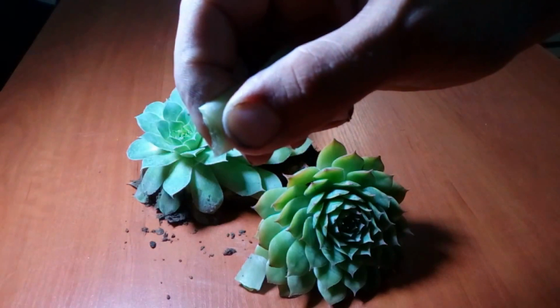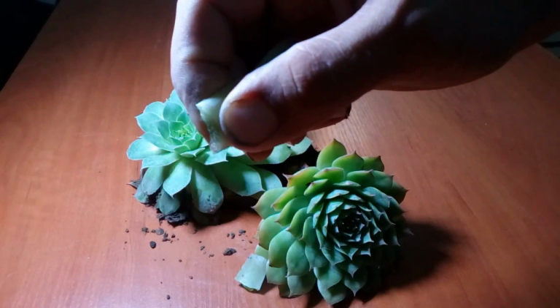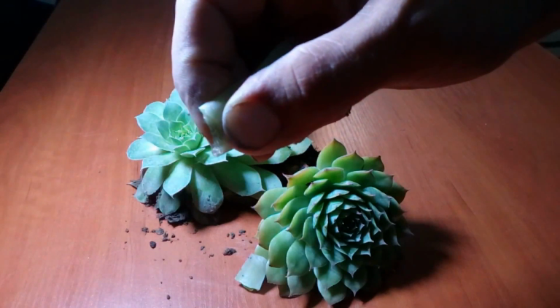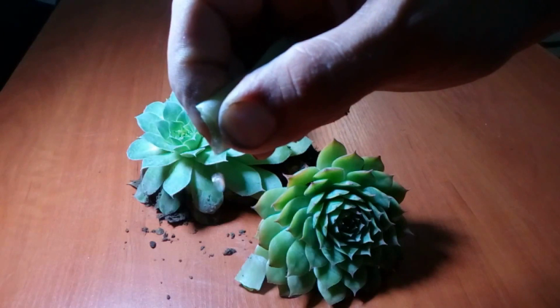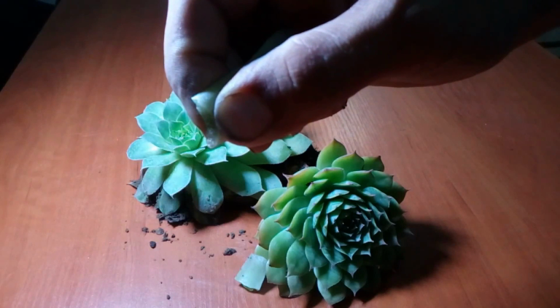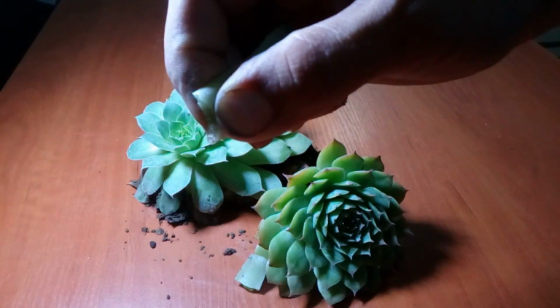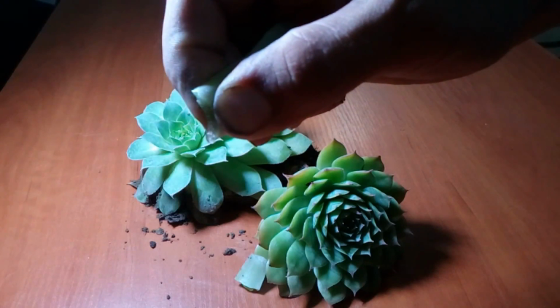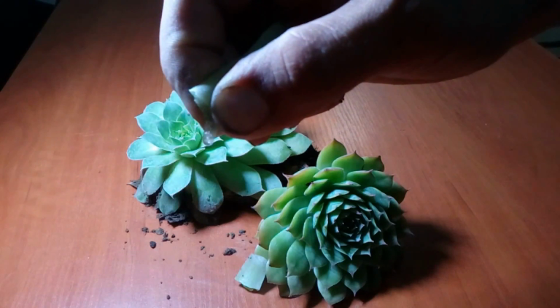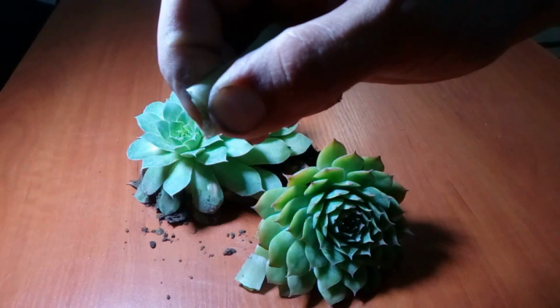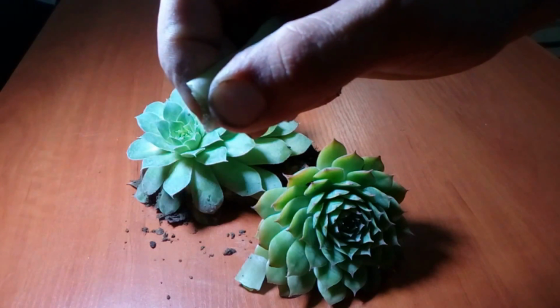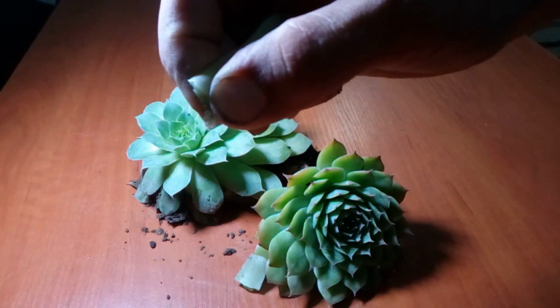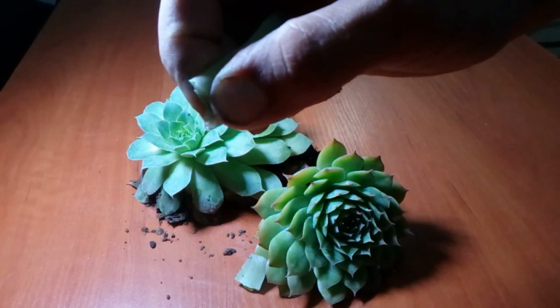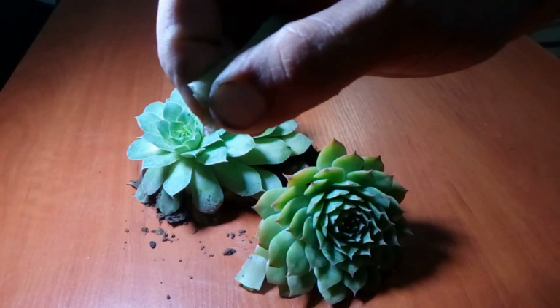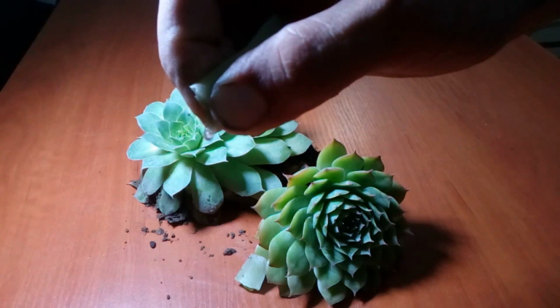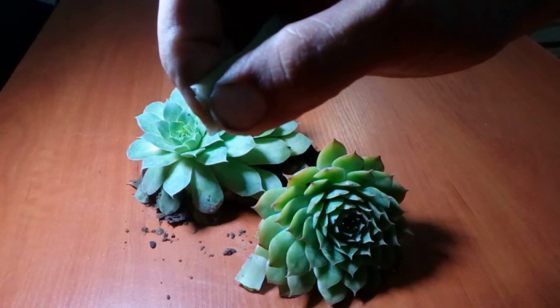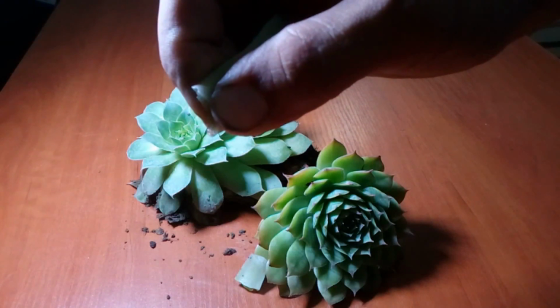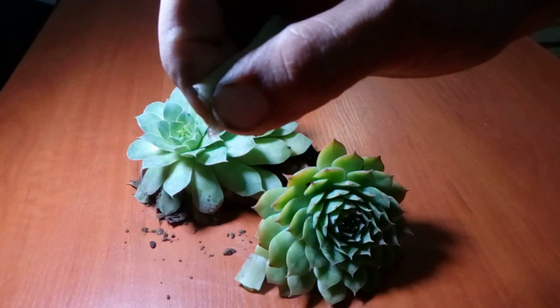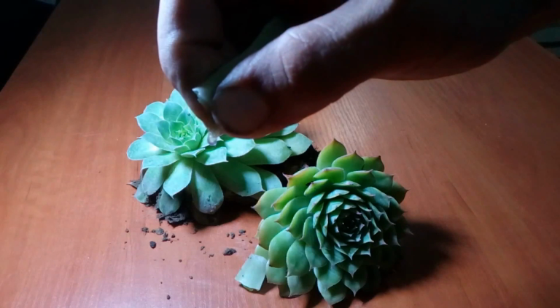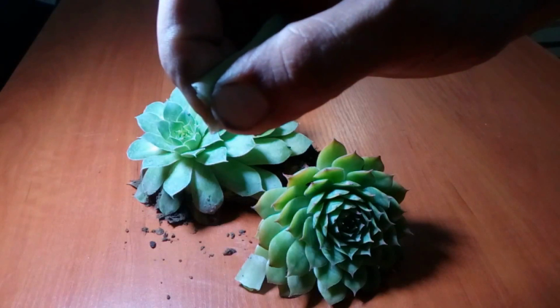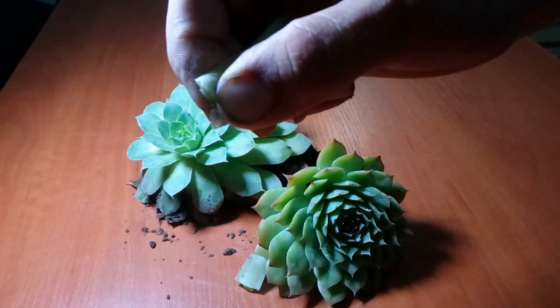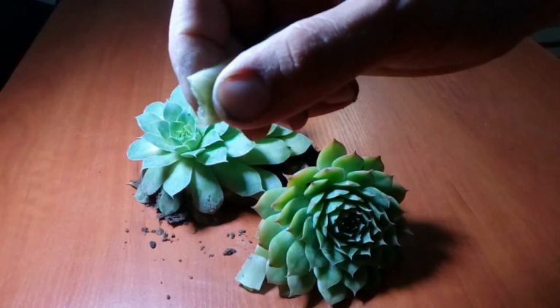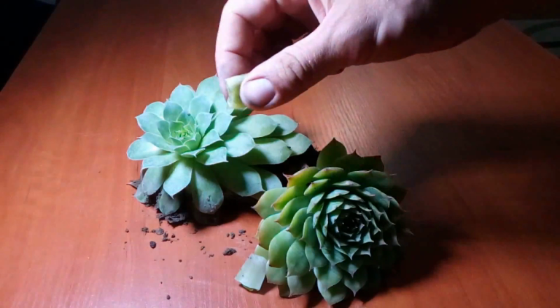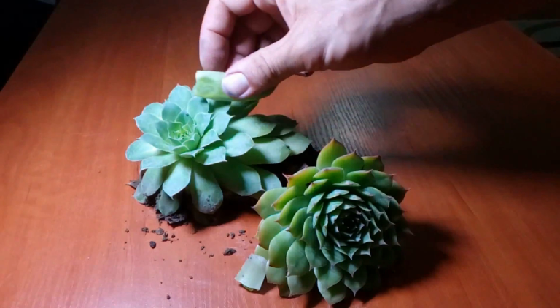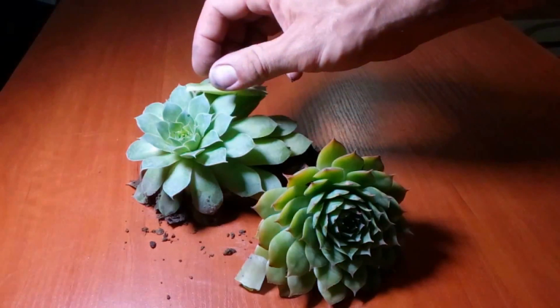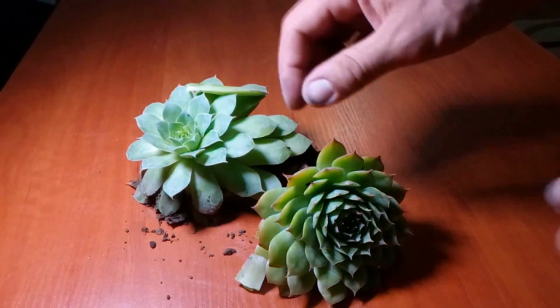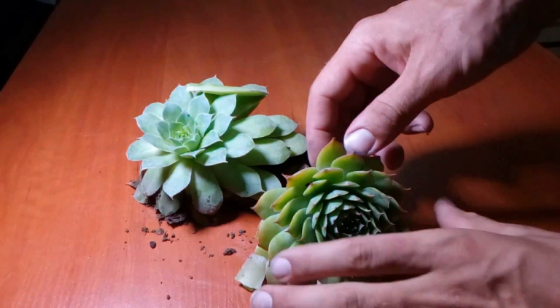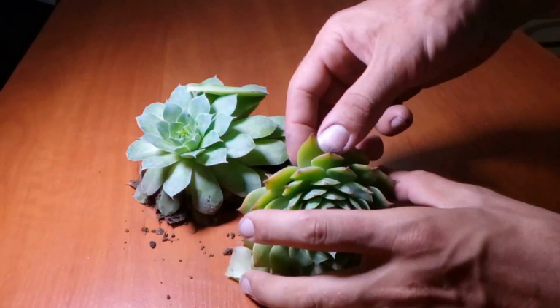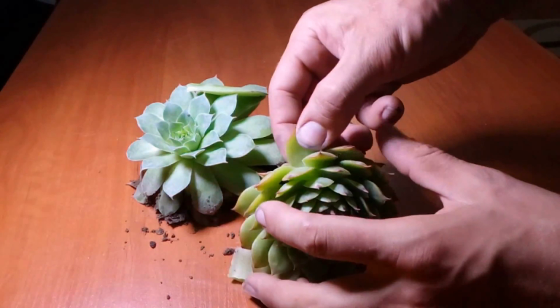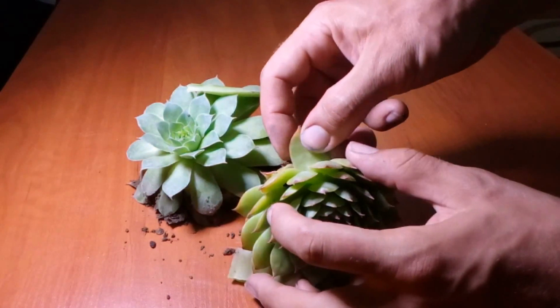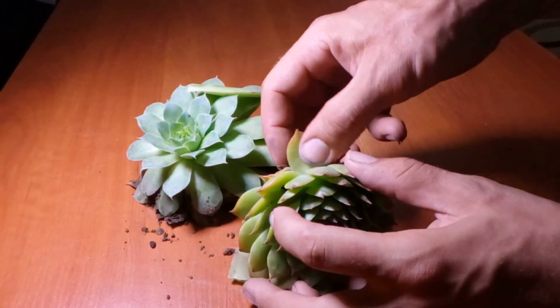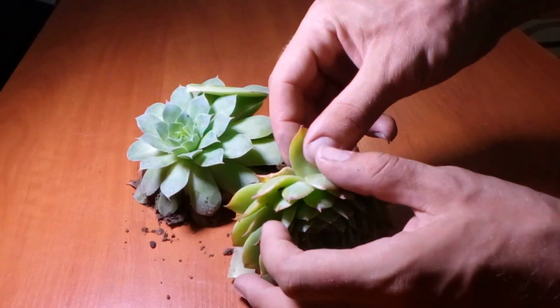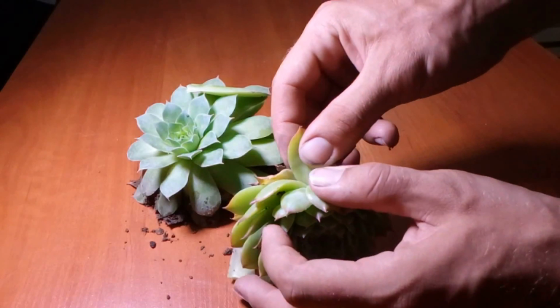House leek is botanically known as Sempervivum tectorum. The herb belongs to the Crassolaceae family. The genus Sempervivum has more than 40 species of flowering plants.